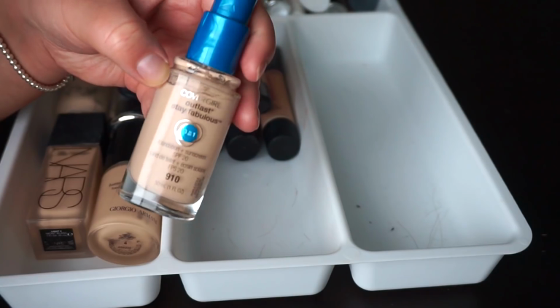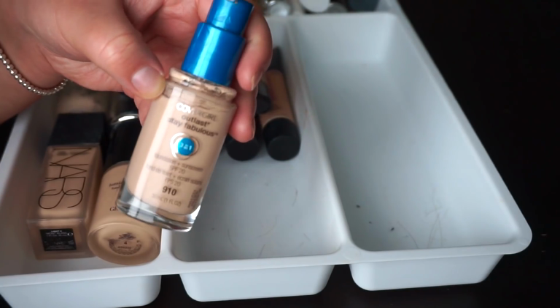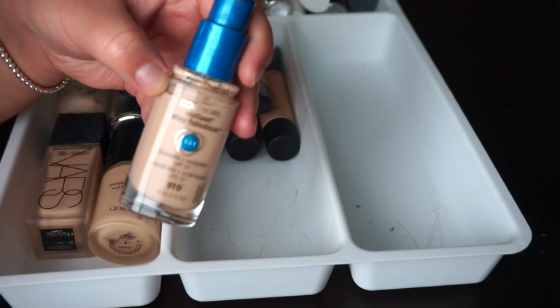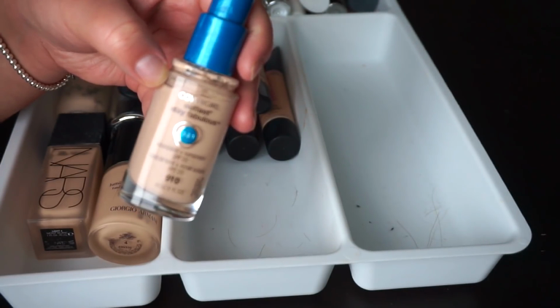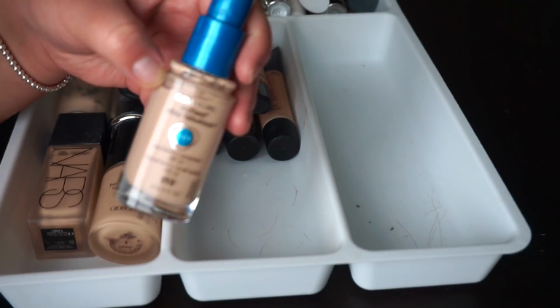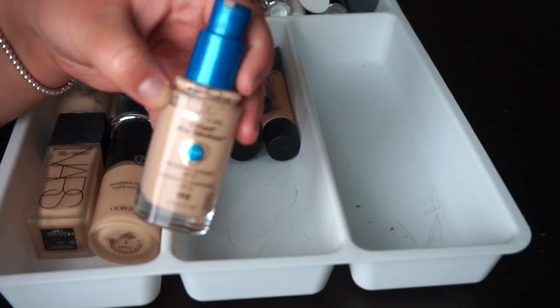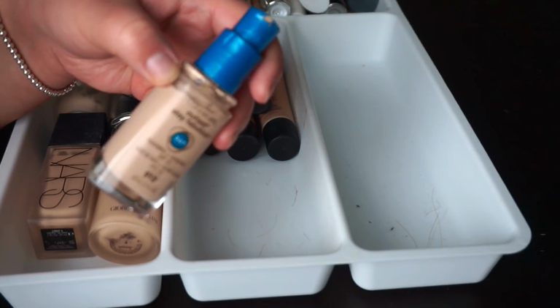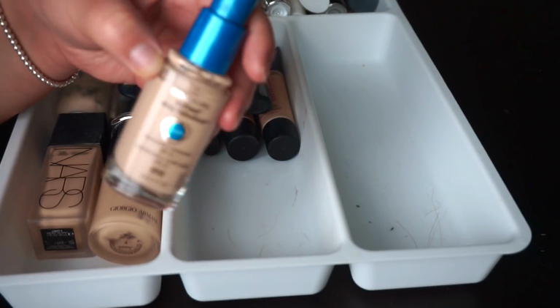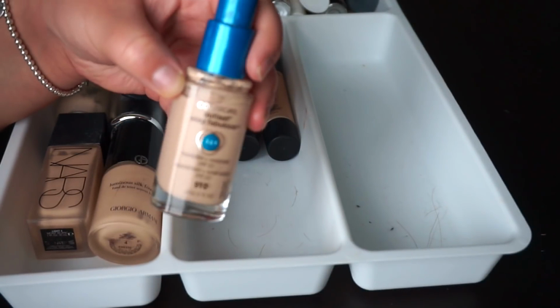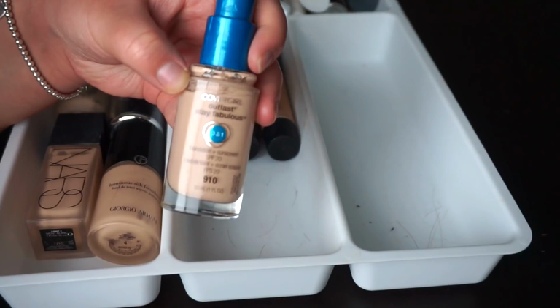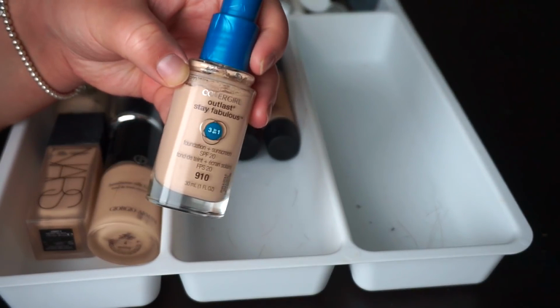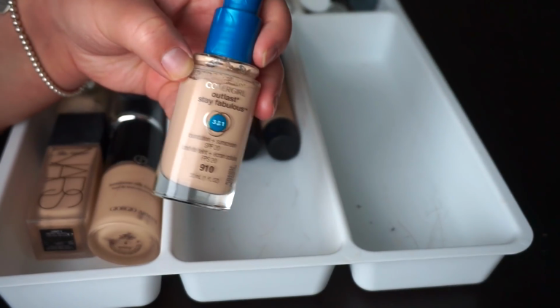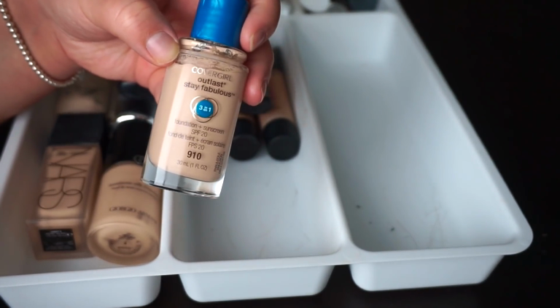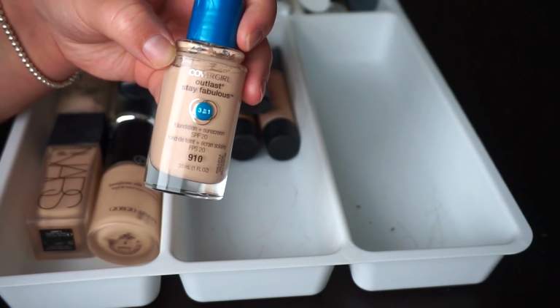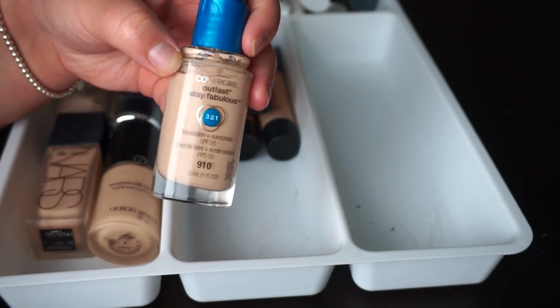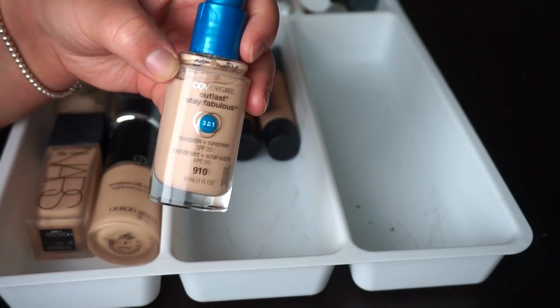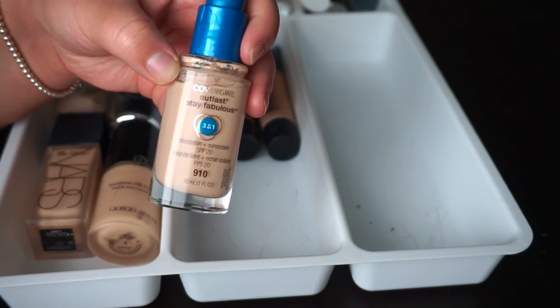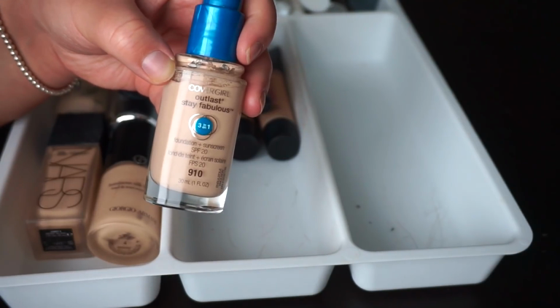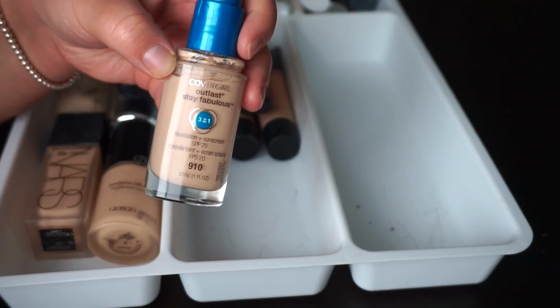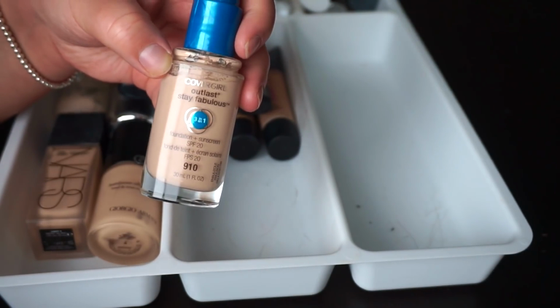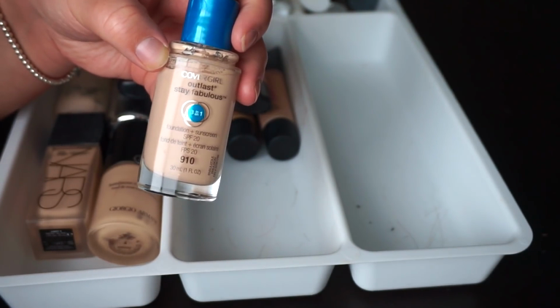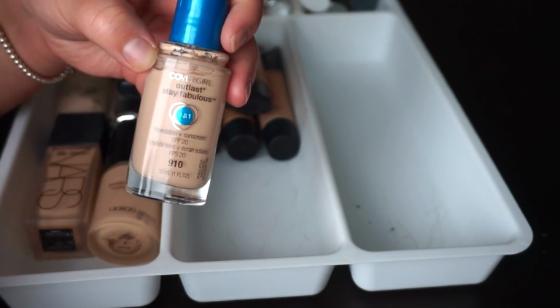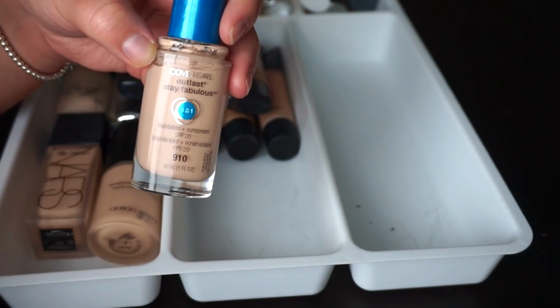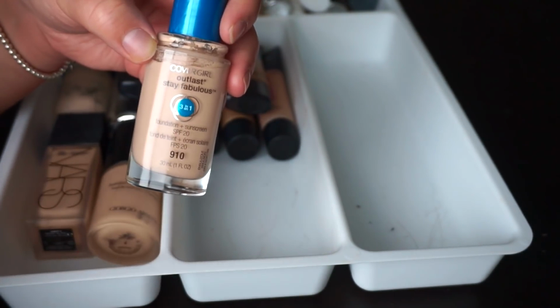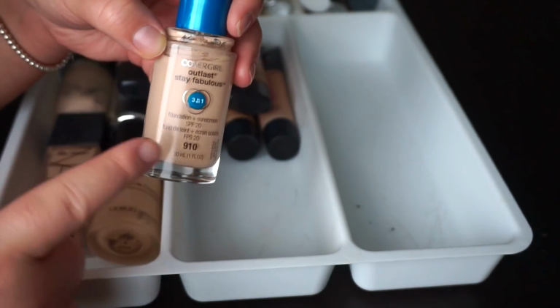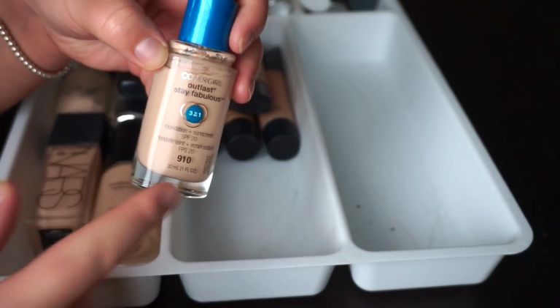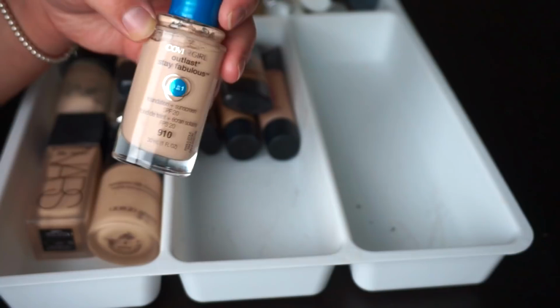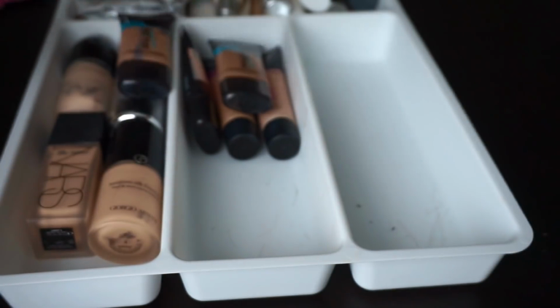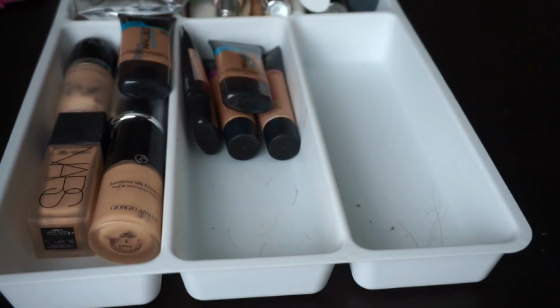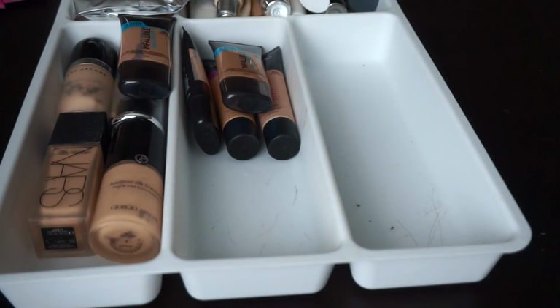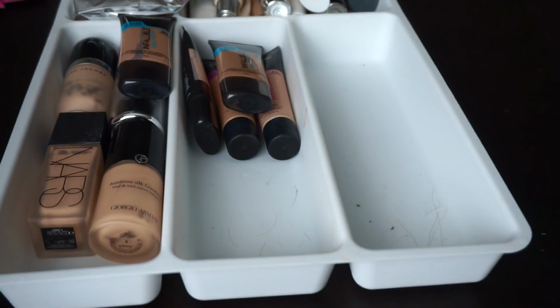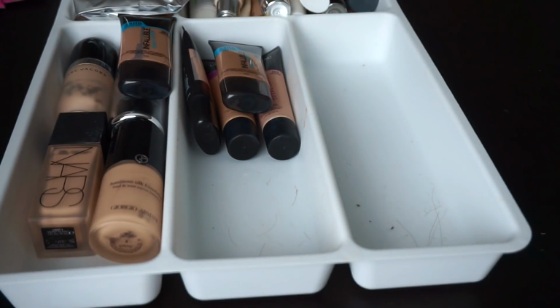Another fantastic drugstore foundation is the CoverGirl 3-in-1. I'm going to donate this though because it's more coverage than I need at the moment and it is also a little bit too matte. But if you want something really long wearing from the drugstore with really good coverage, I'd recommend this one — it's just not quite what I look for at the moment.